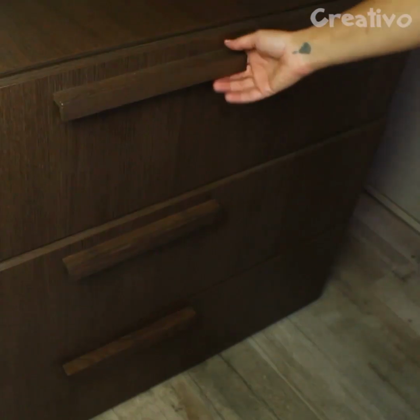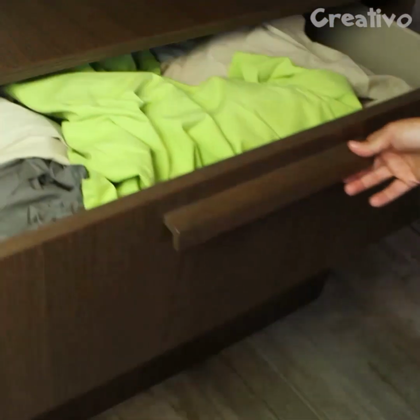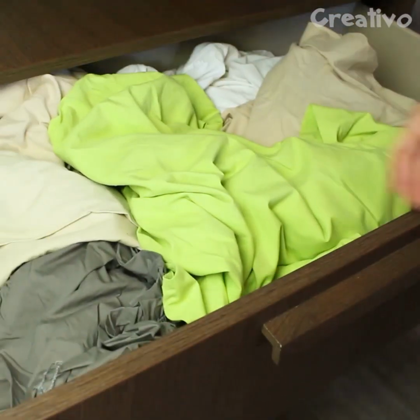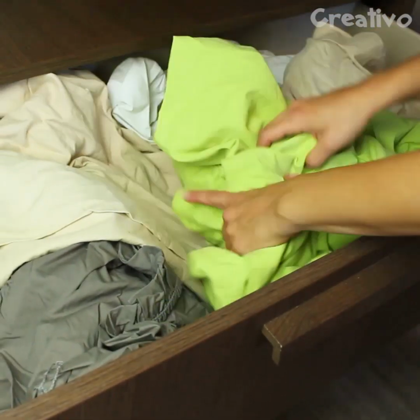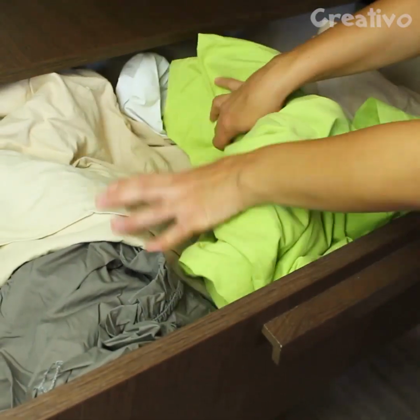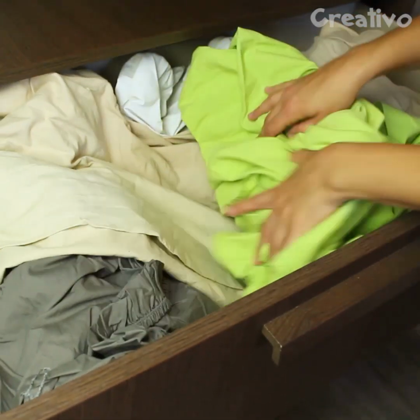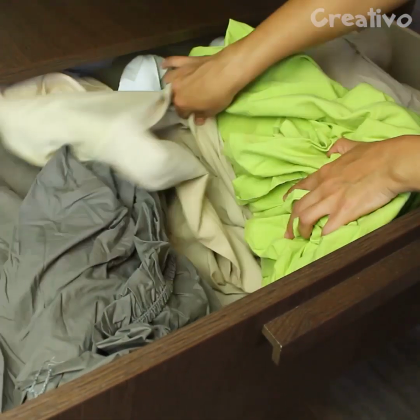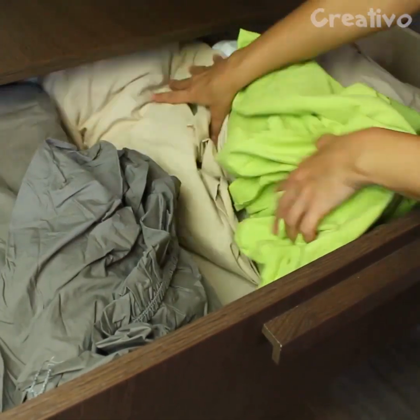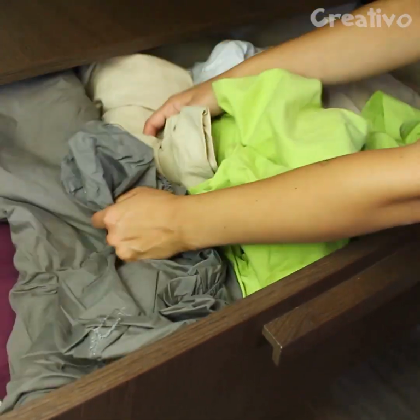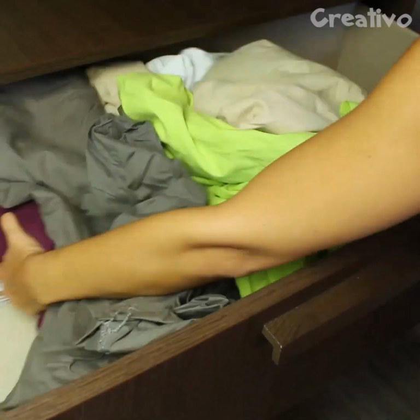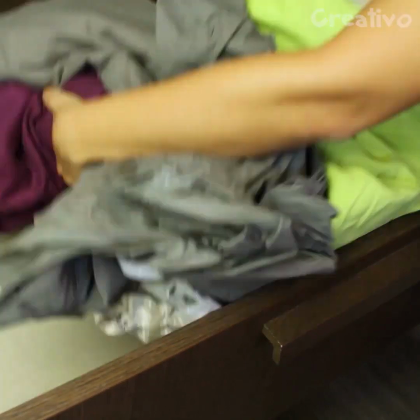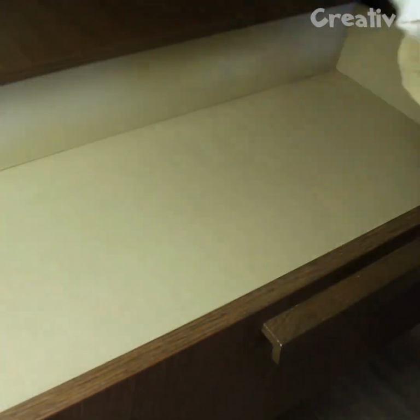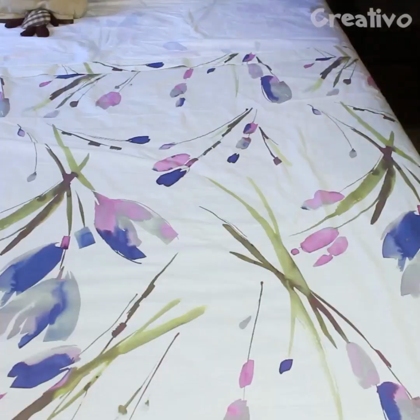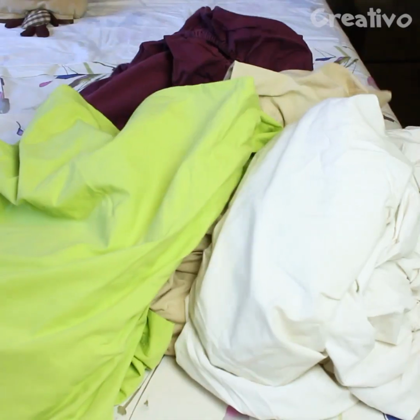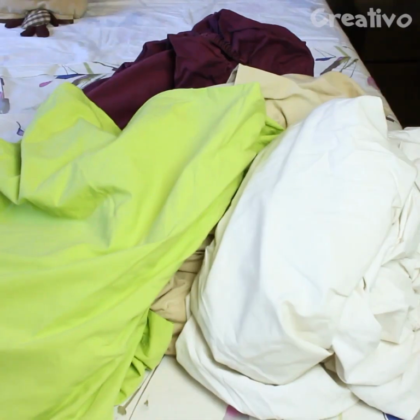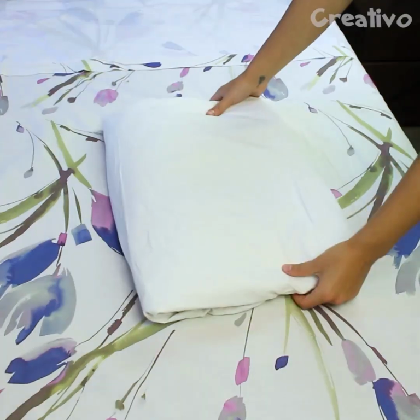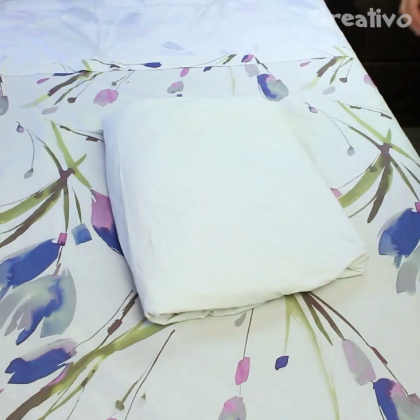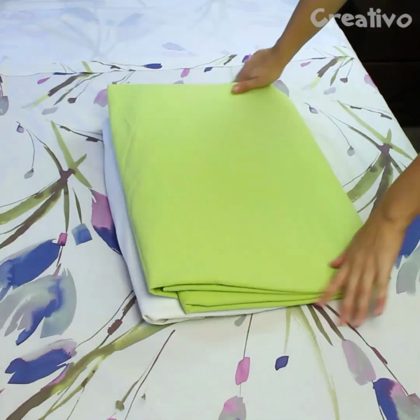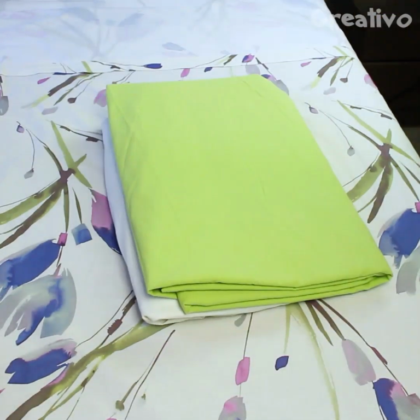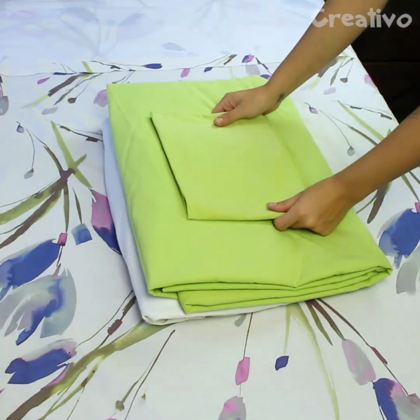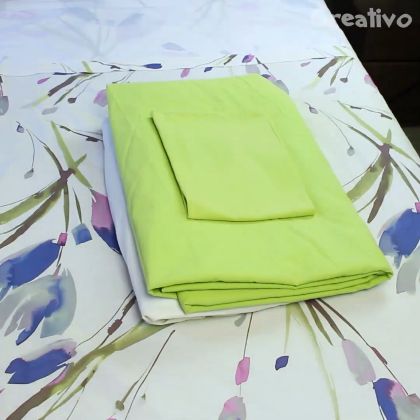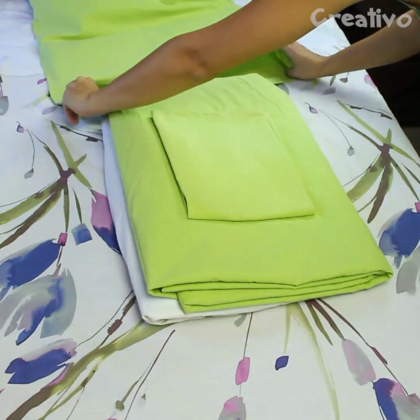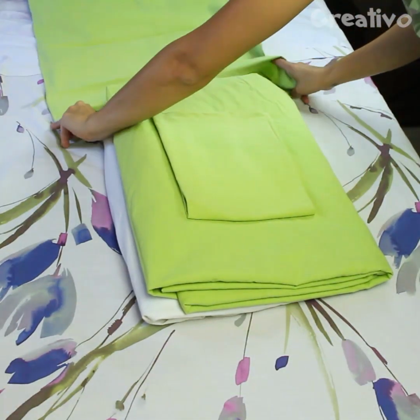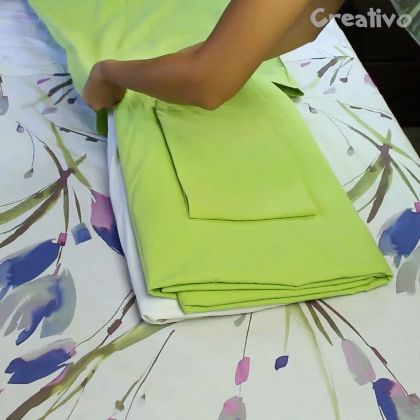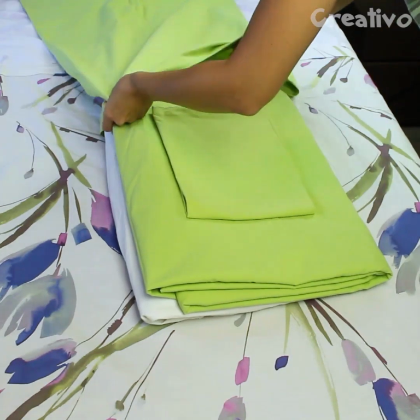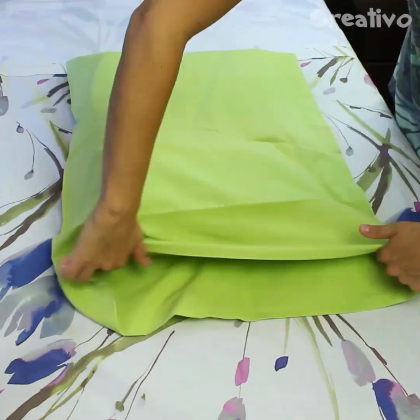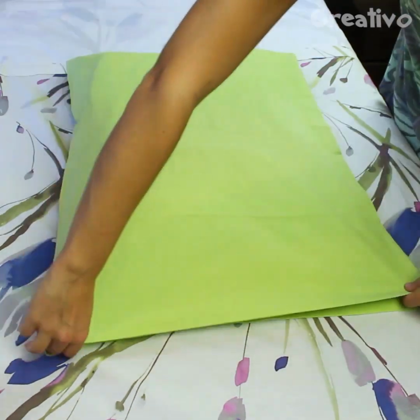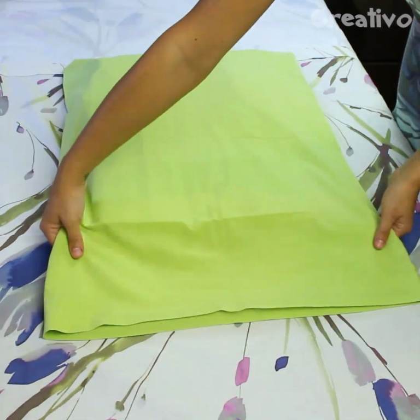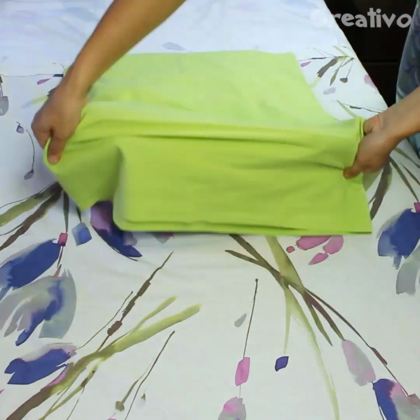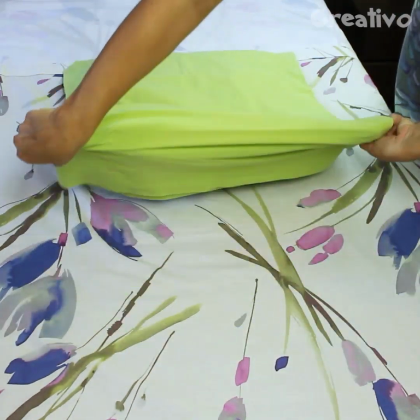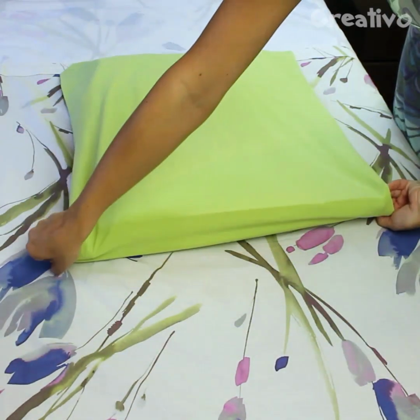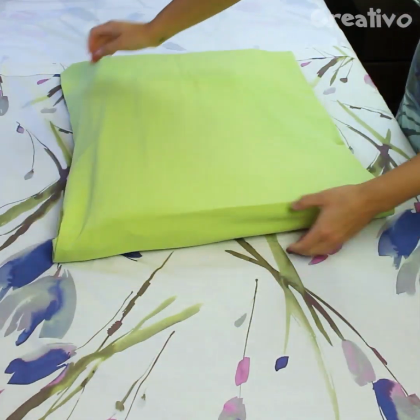Can't keep the linens for your bed in order? Fold everything and put it in a pillowcase. Easy!